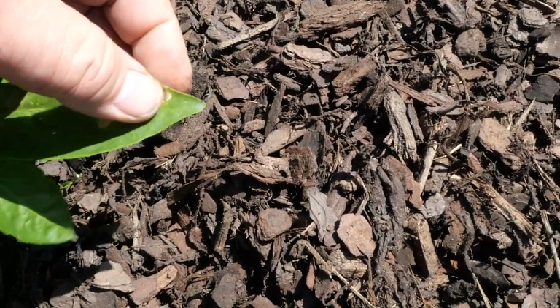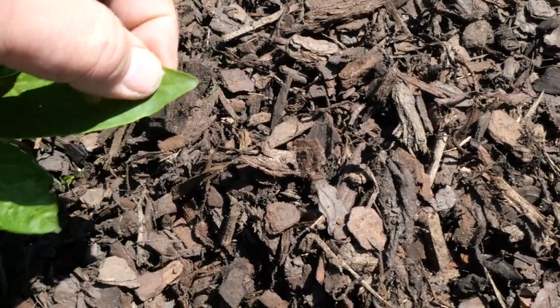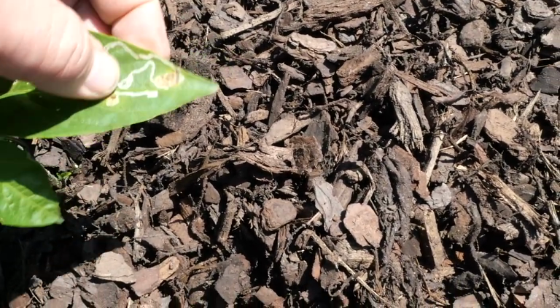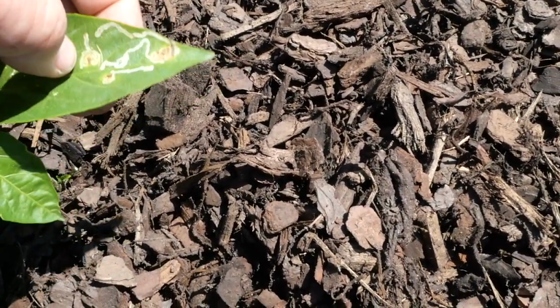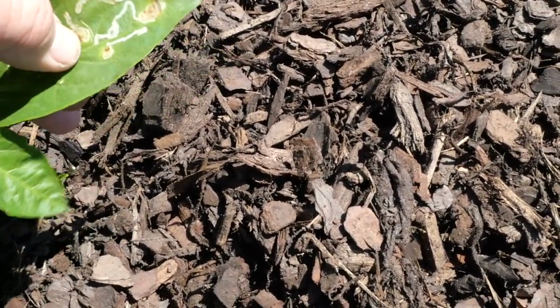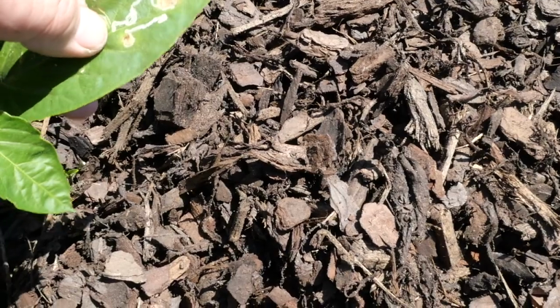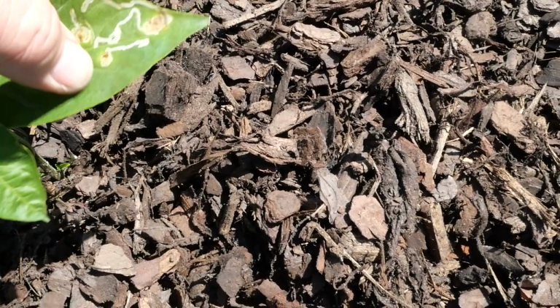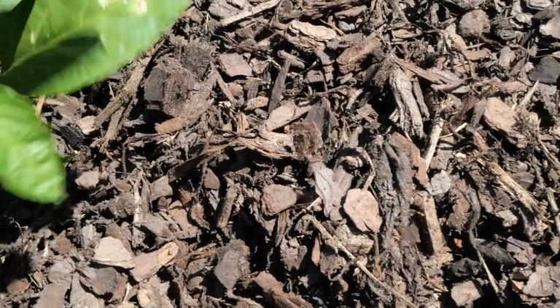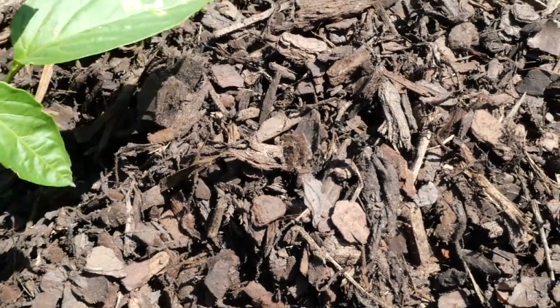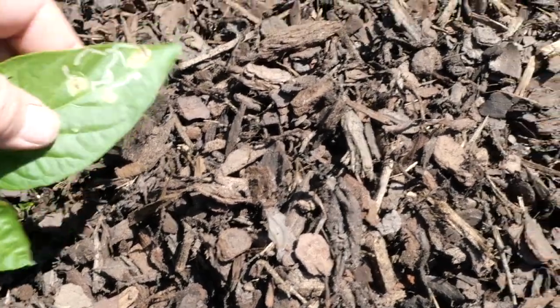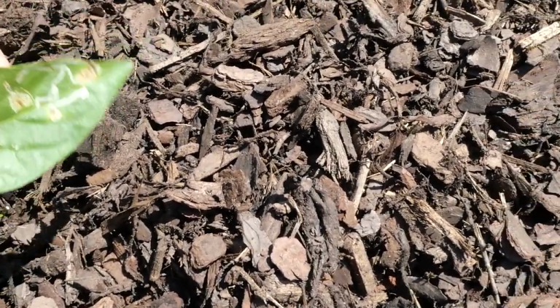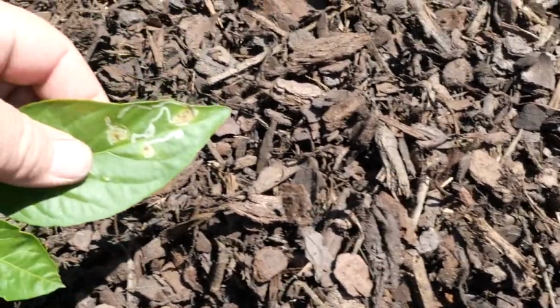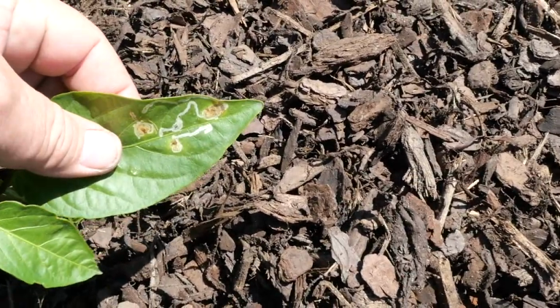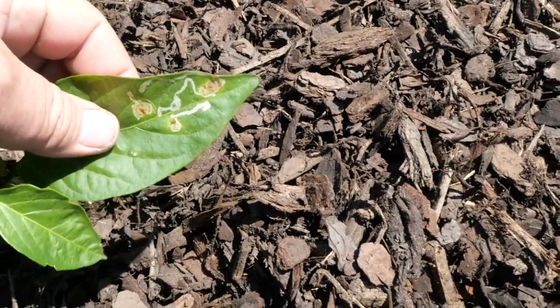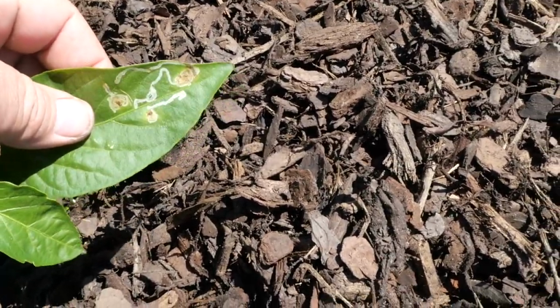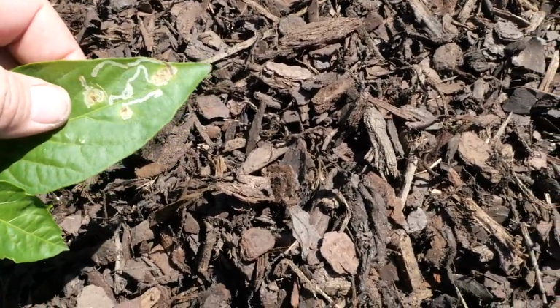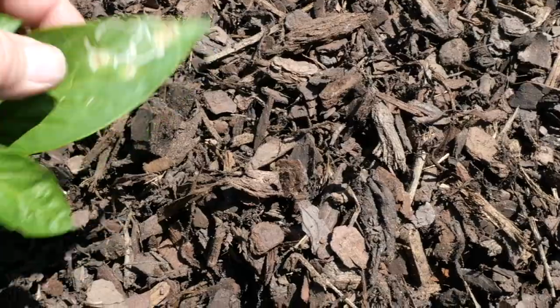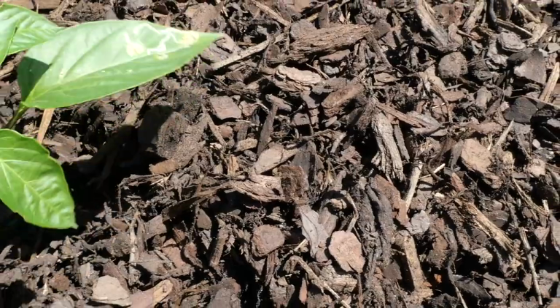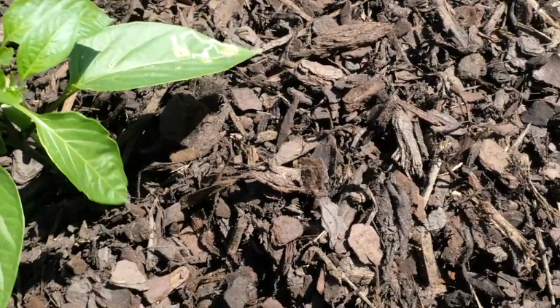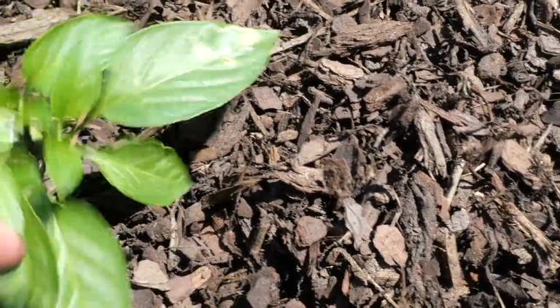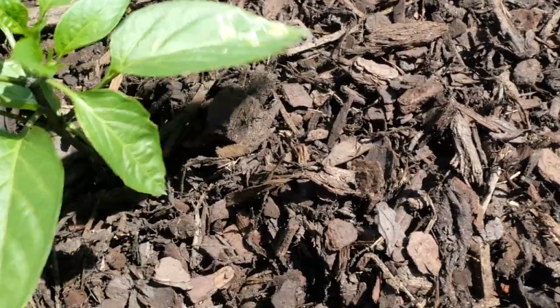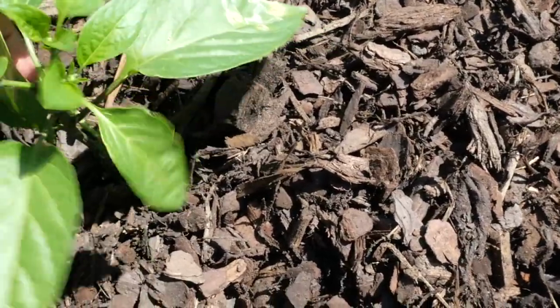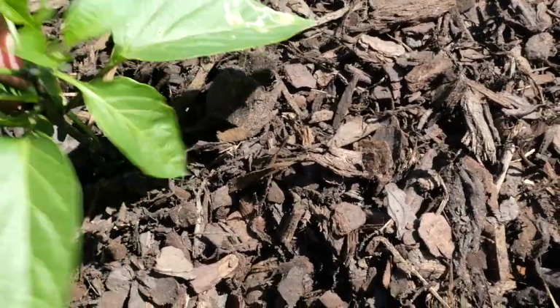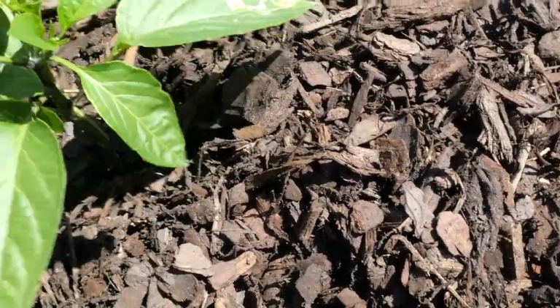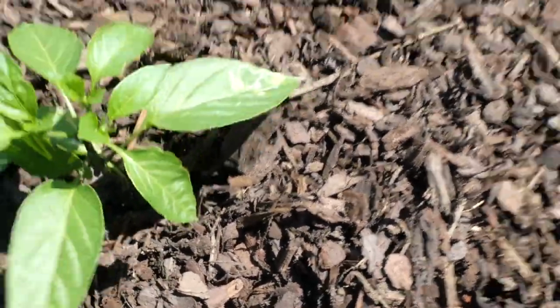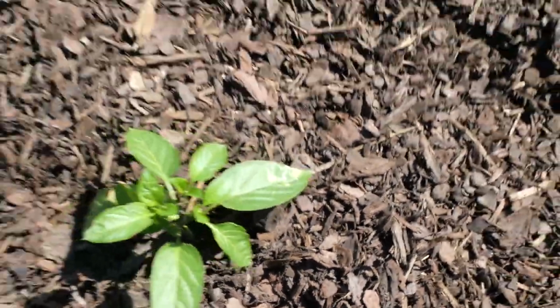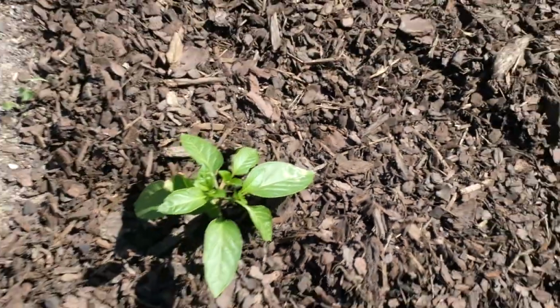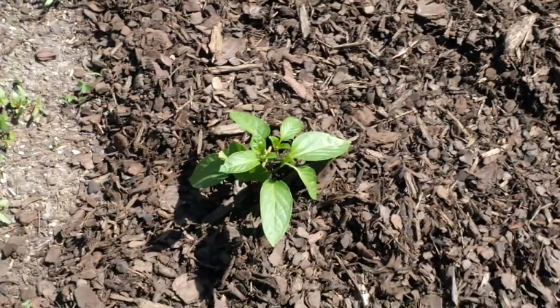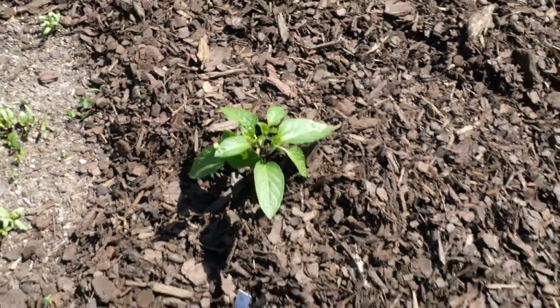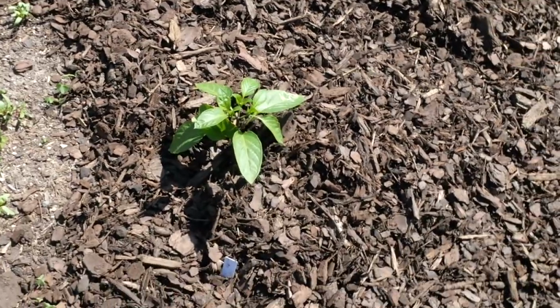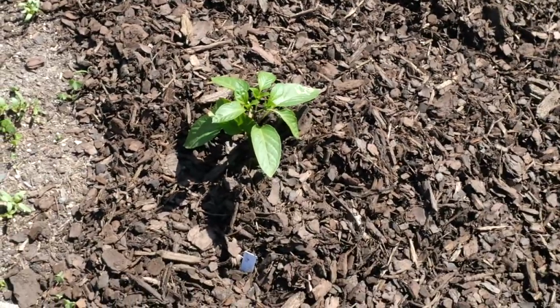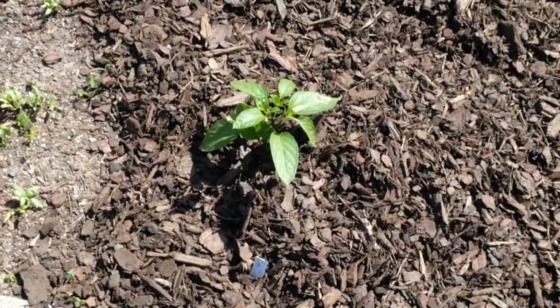I've heard that you can squeeze leaf miners and kill them, so I tried that. I don't see any further damage by those miners since I squeezed, so maybe that does work. I've never really messed with it — I just let them go; they don't seem to affect the pepper plants too much.